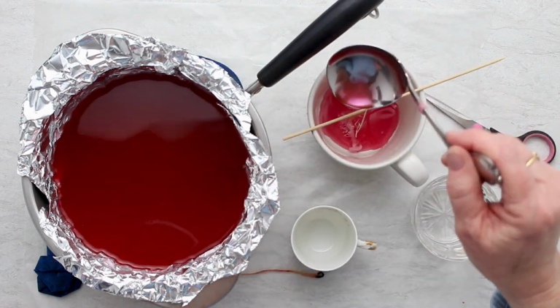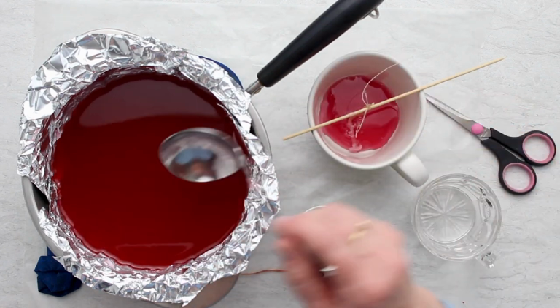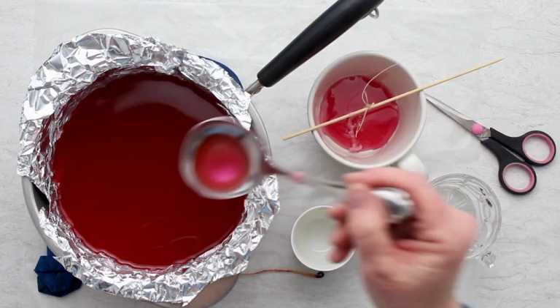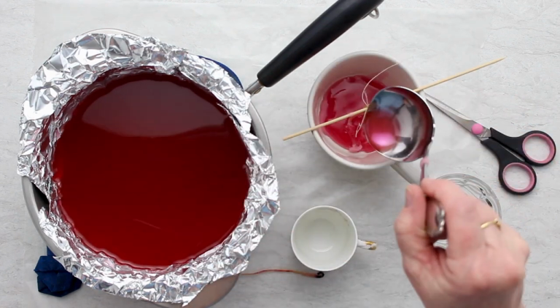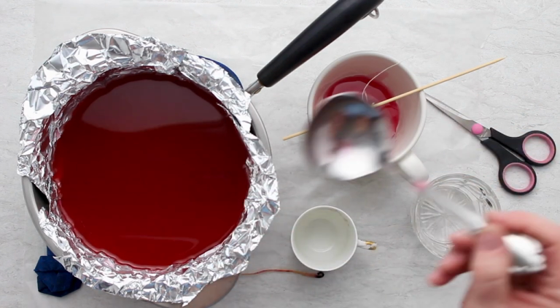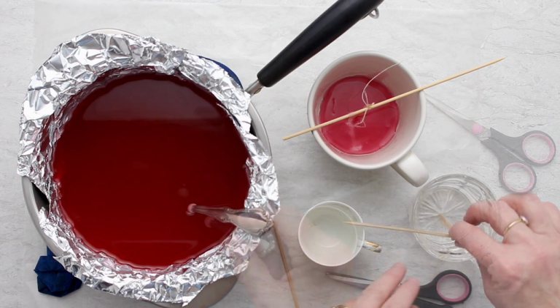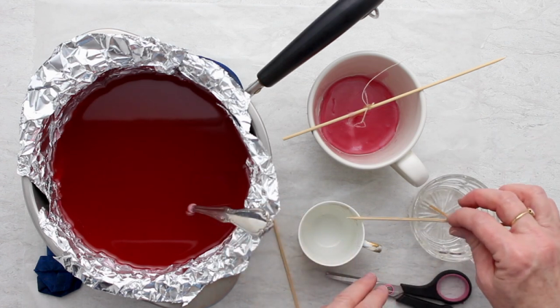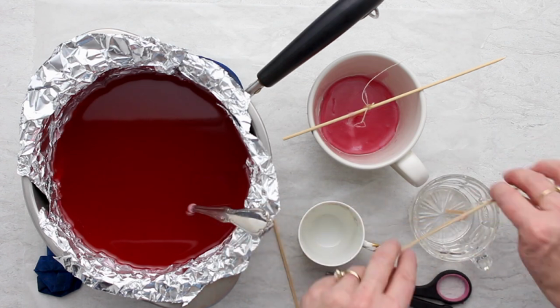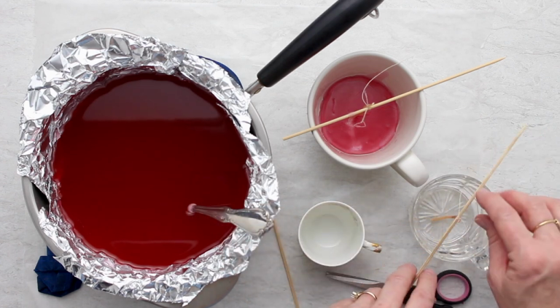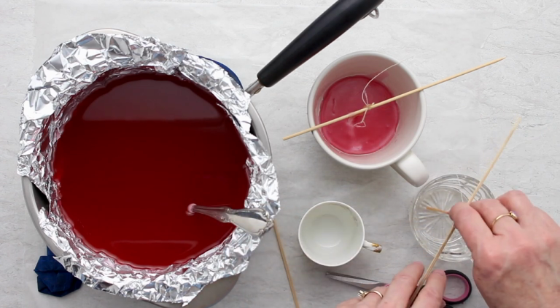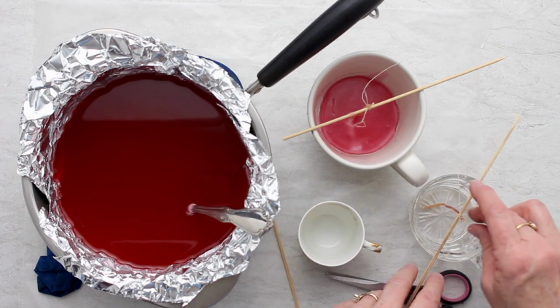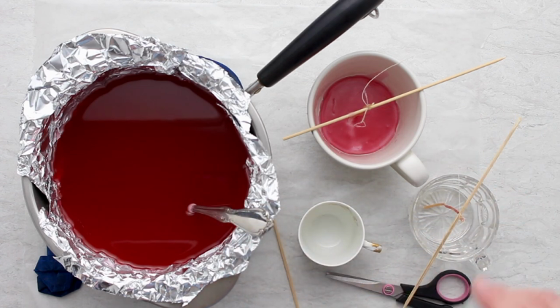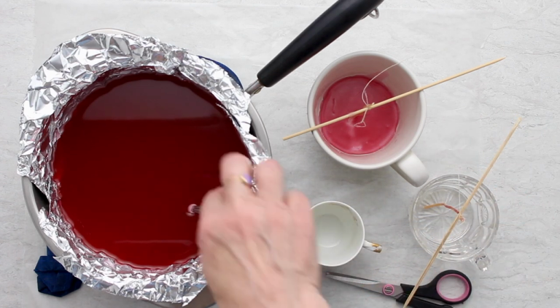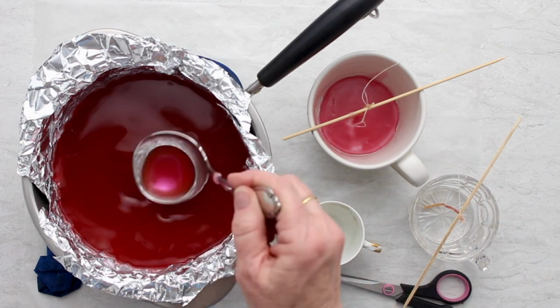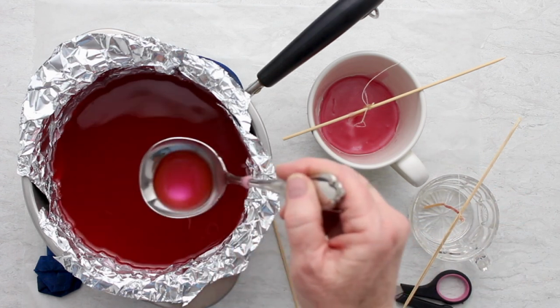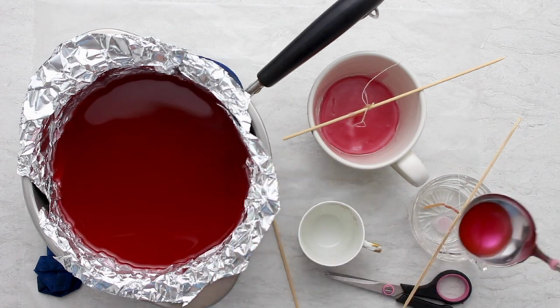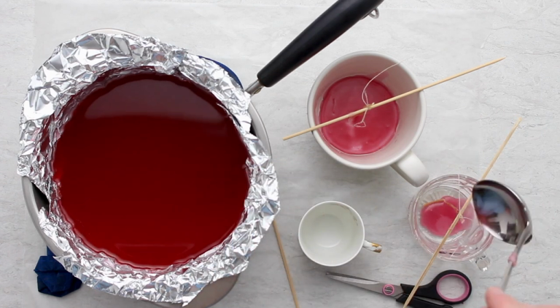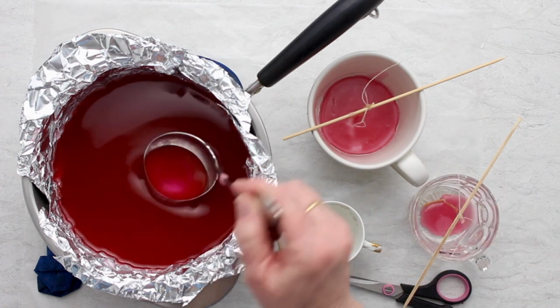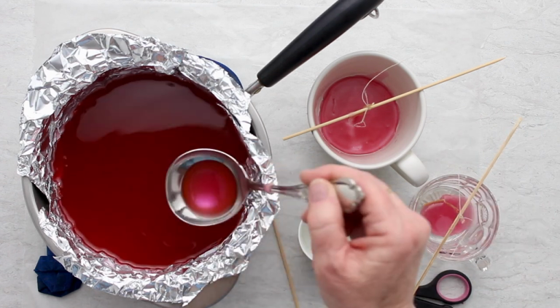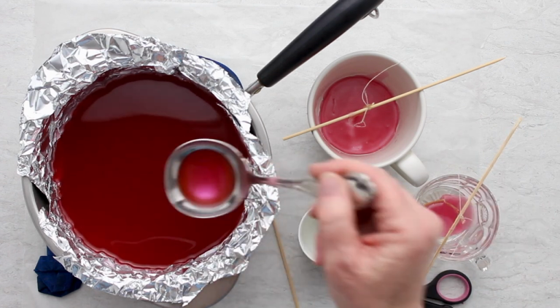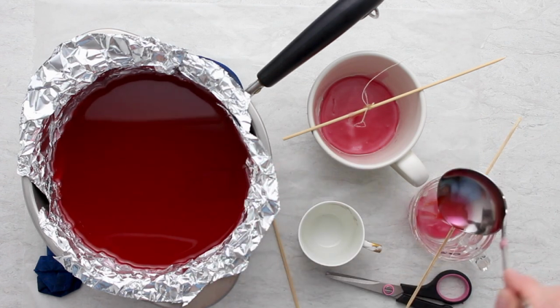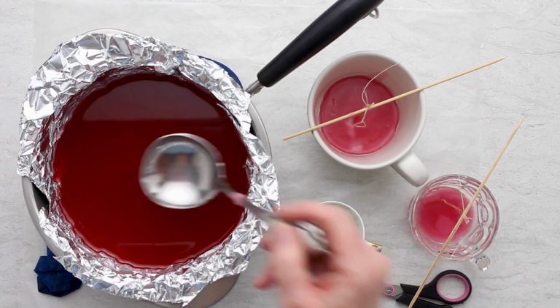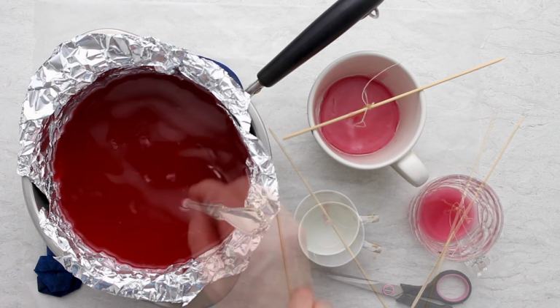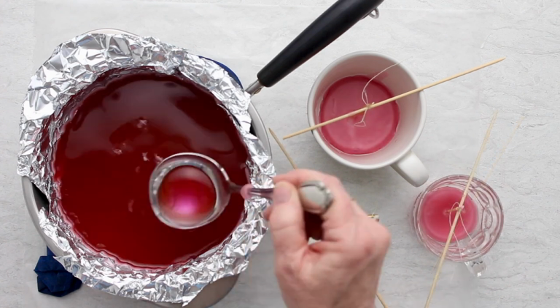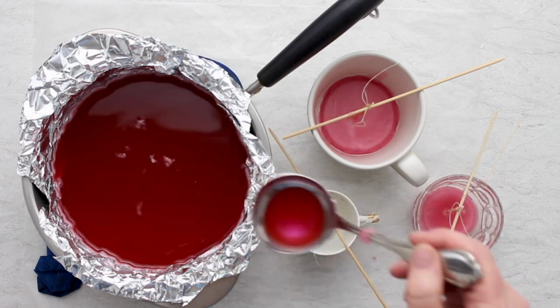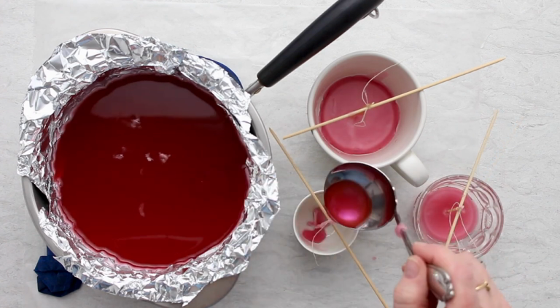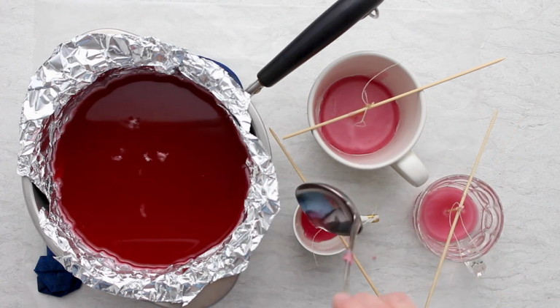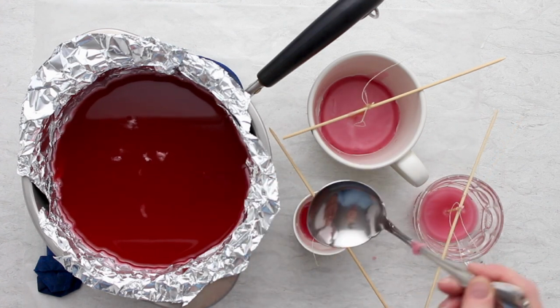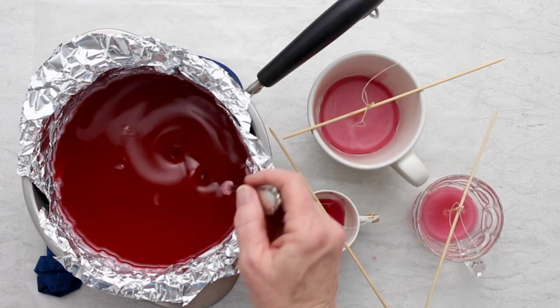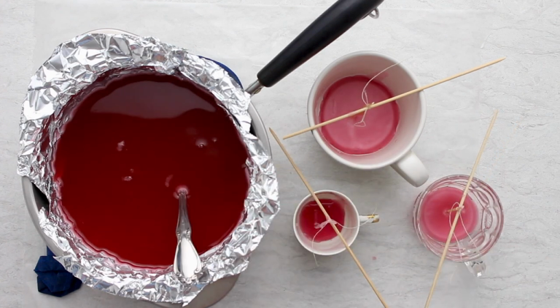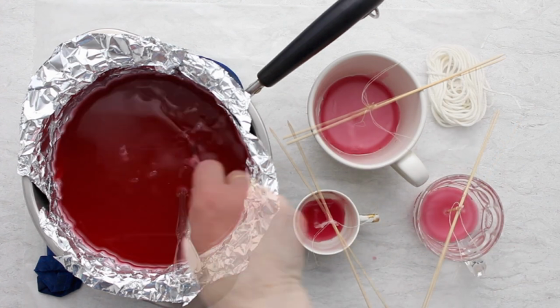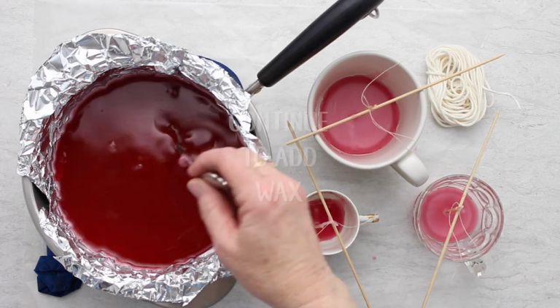I did that with all three of these little glasses. The second one is actually a glass punch cup, which worked really nicely as well, and the last is a little china teacup.